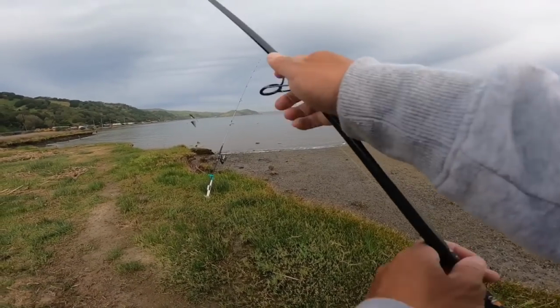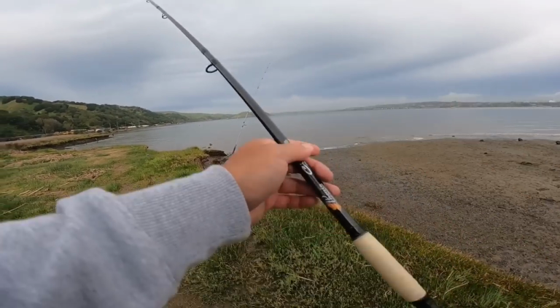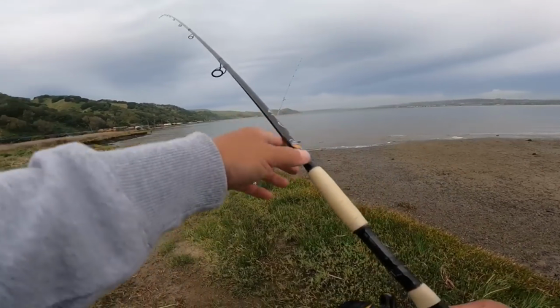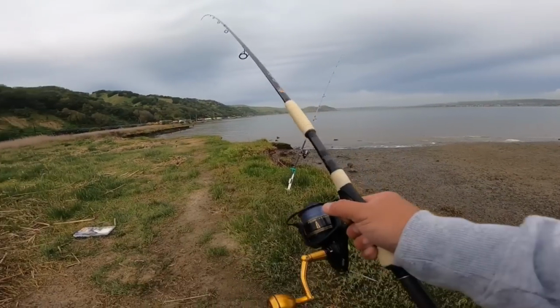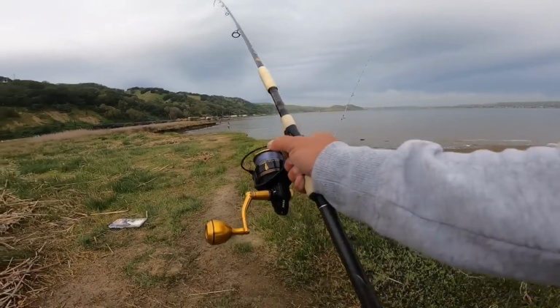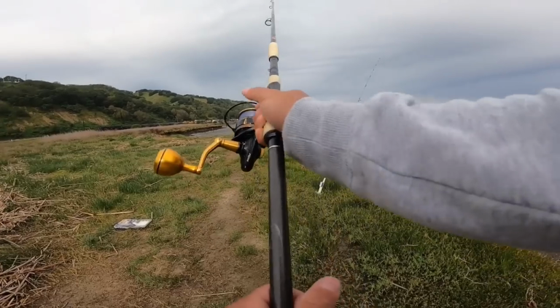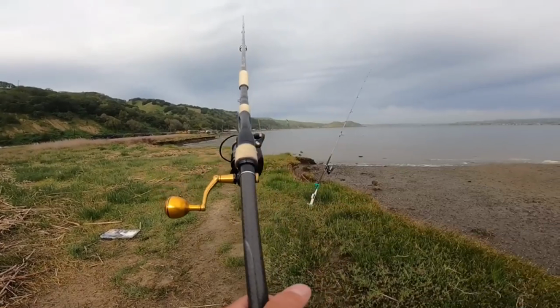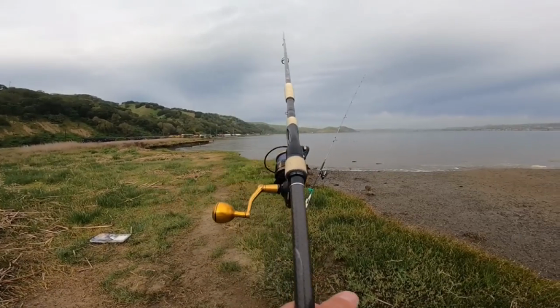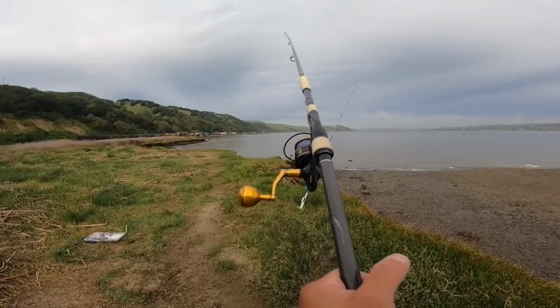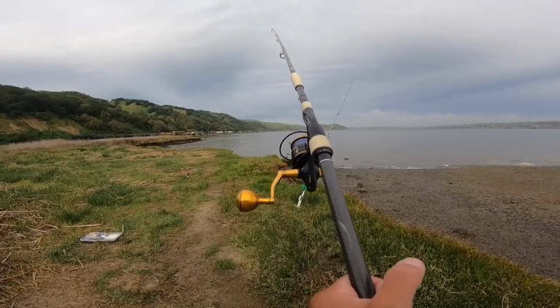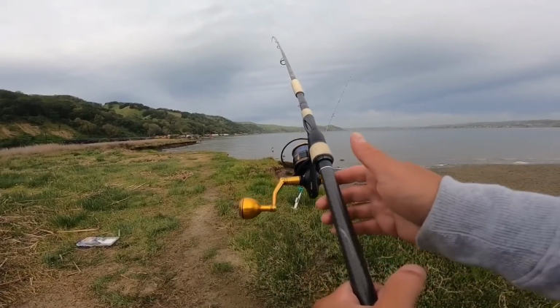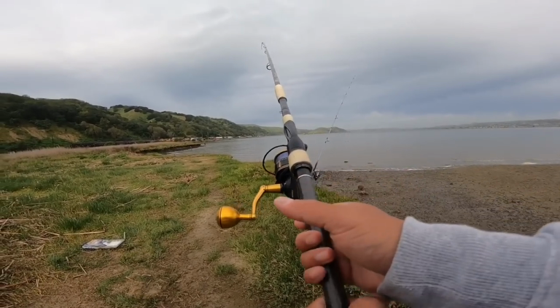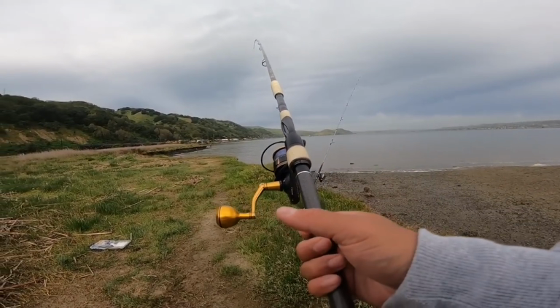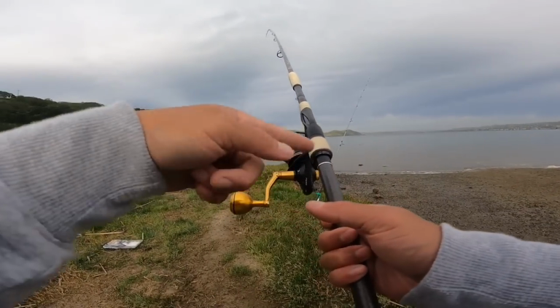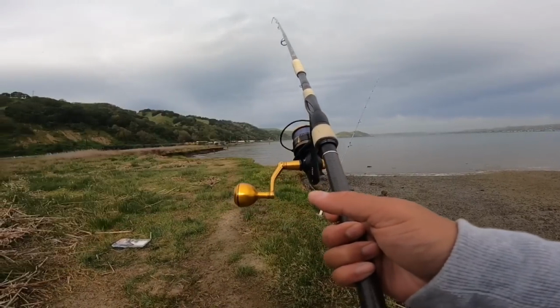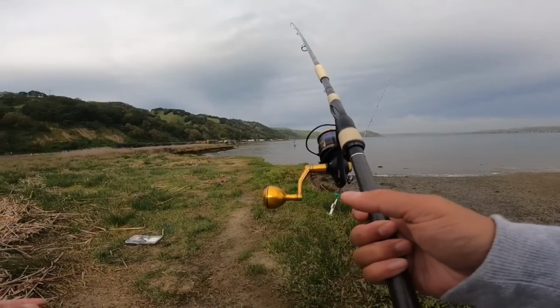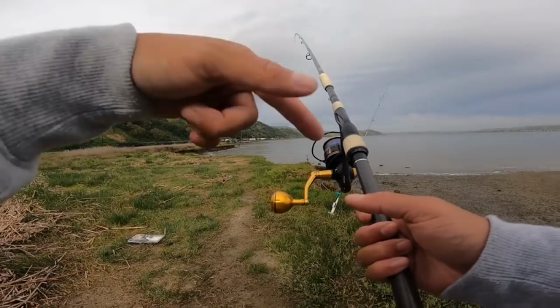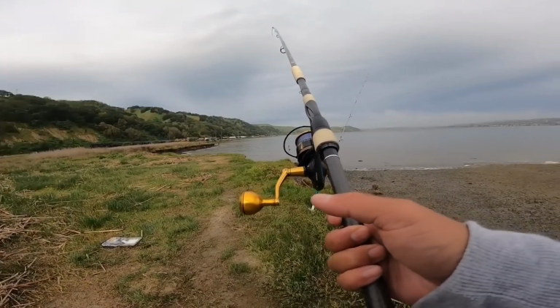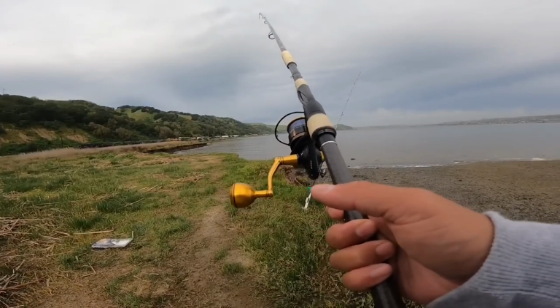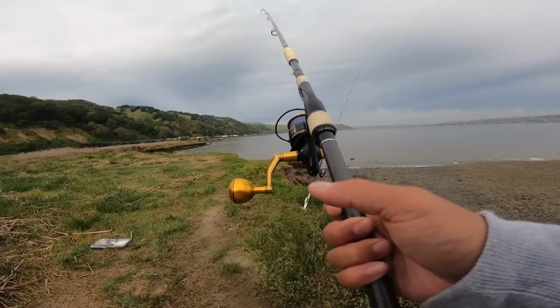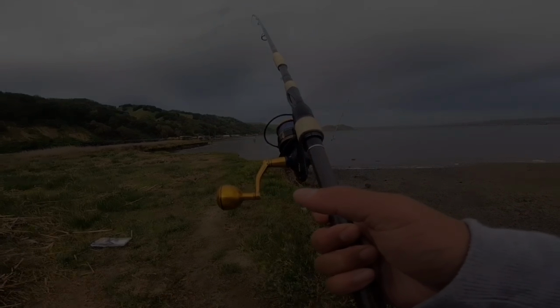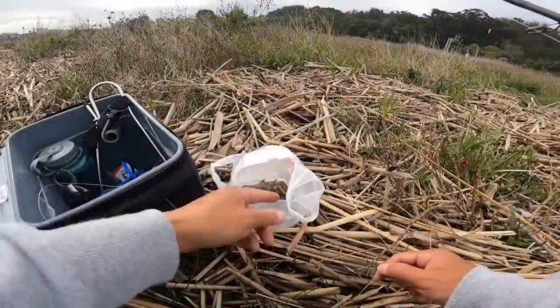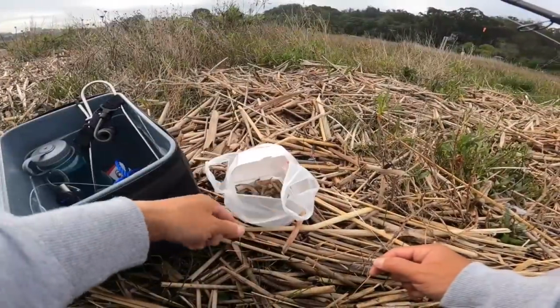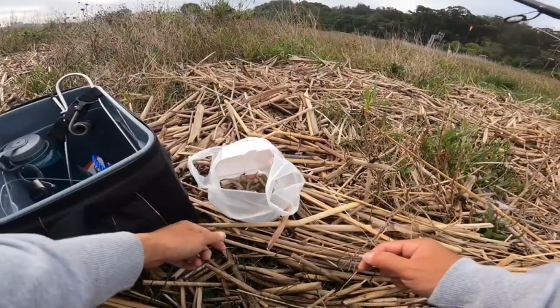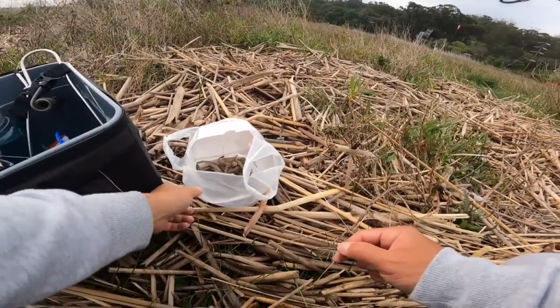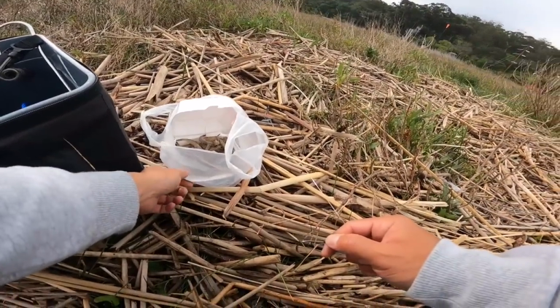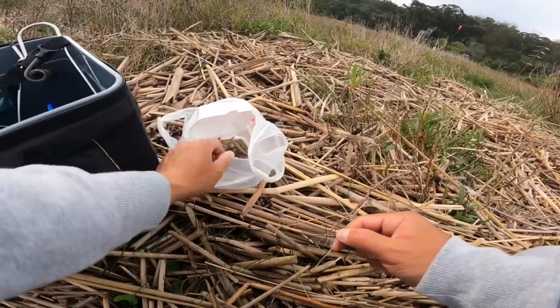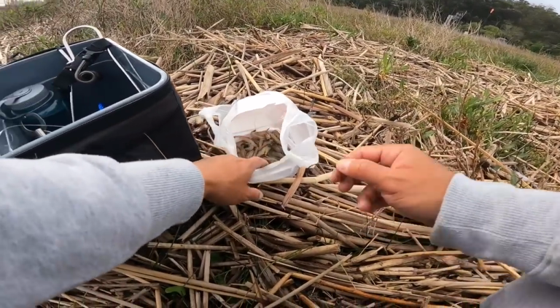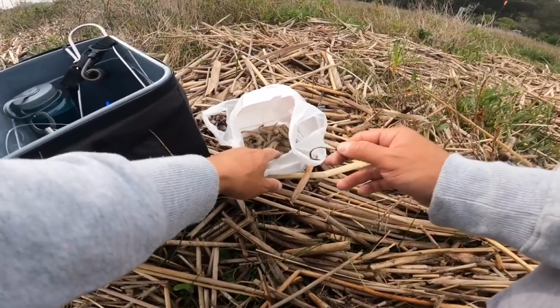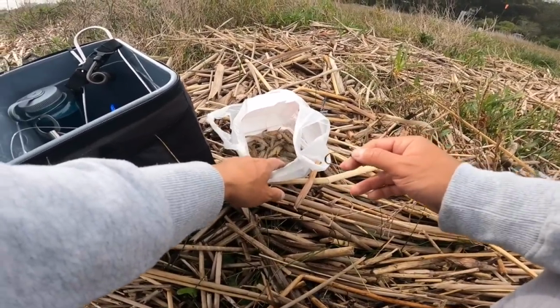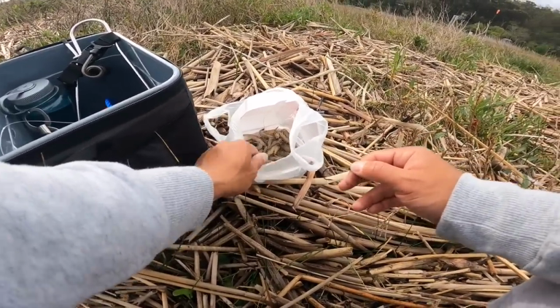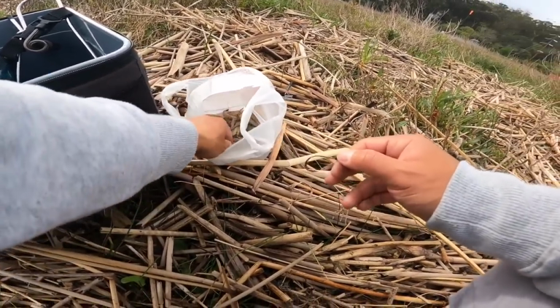If you guys would love to know more about this rod I'll go ahead and put the specs in the description down below. For the Phoenix rod I am going to be working with the same bait — grass shrimp.